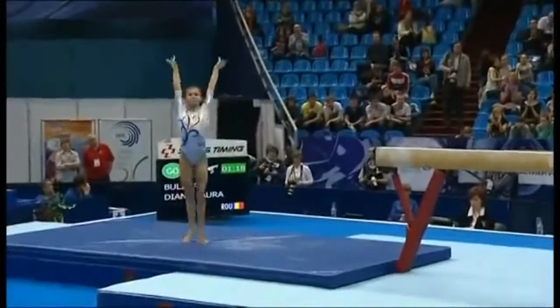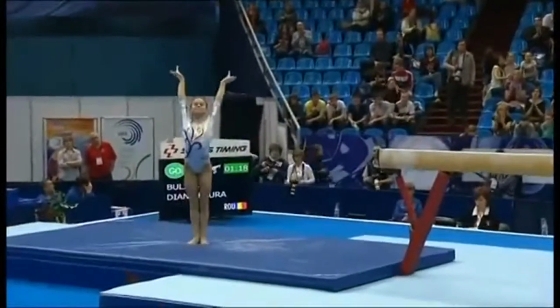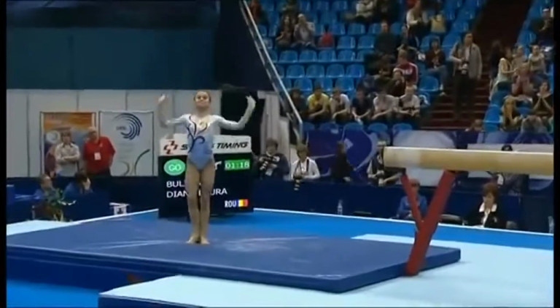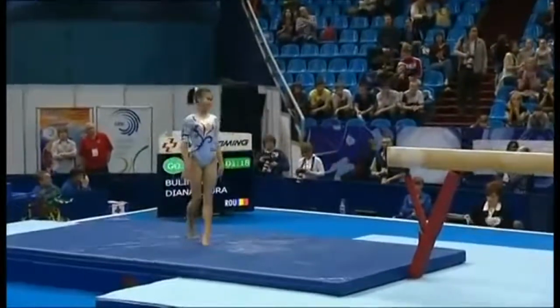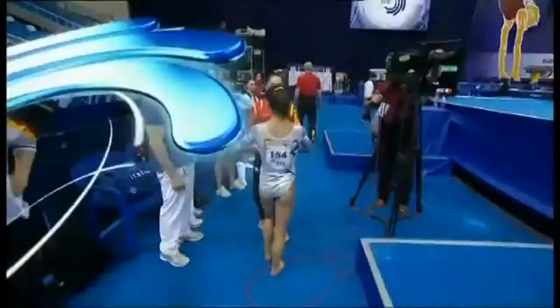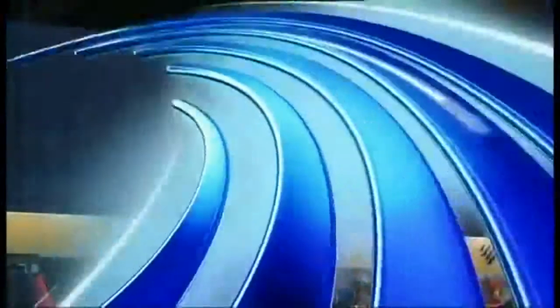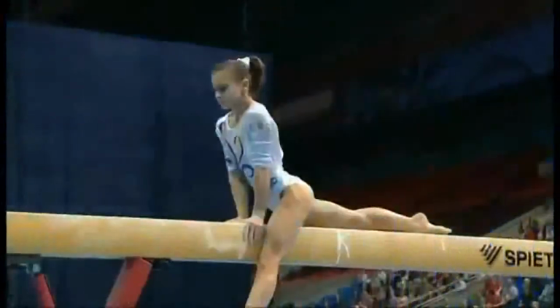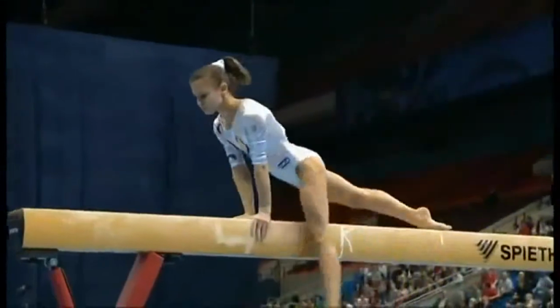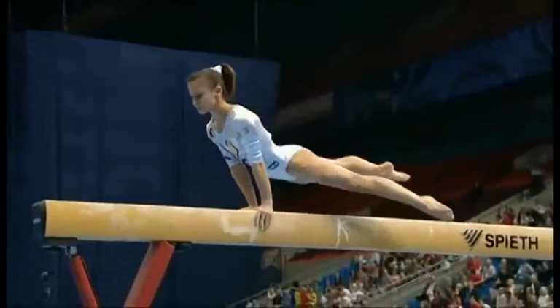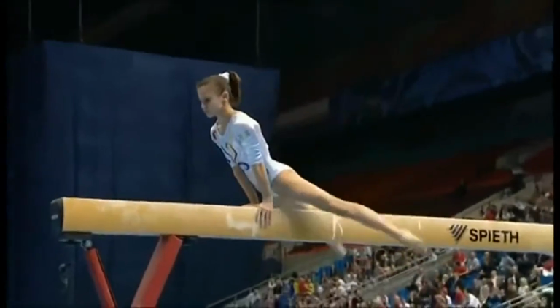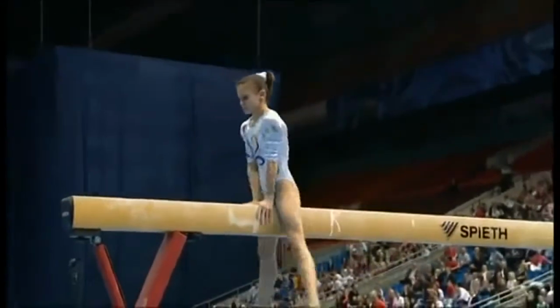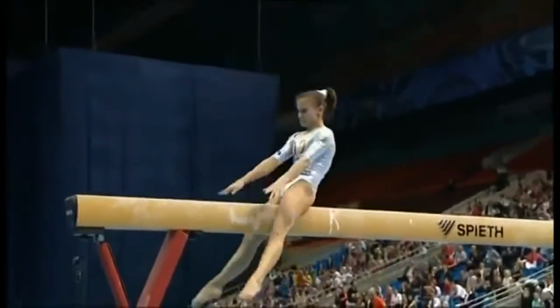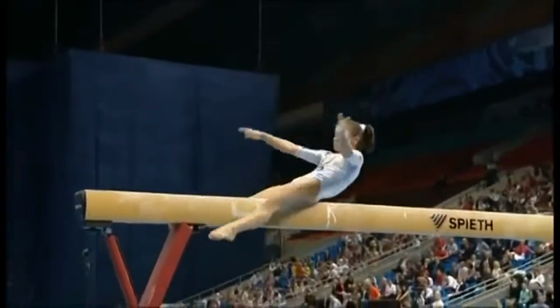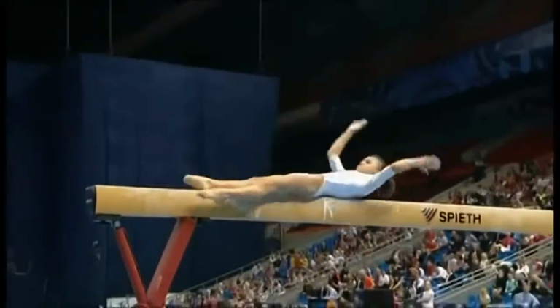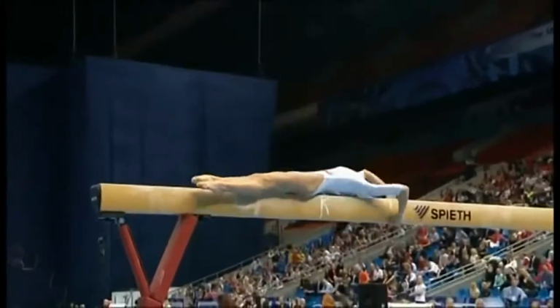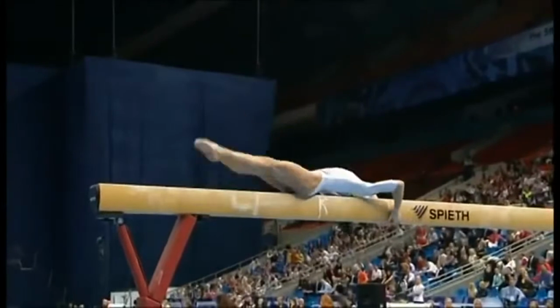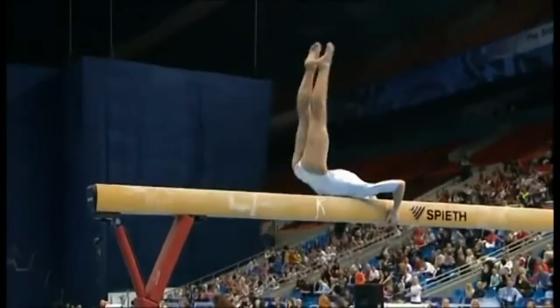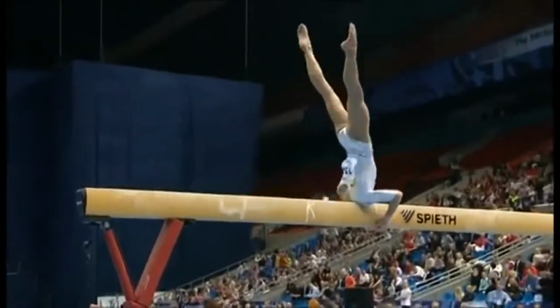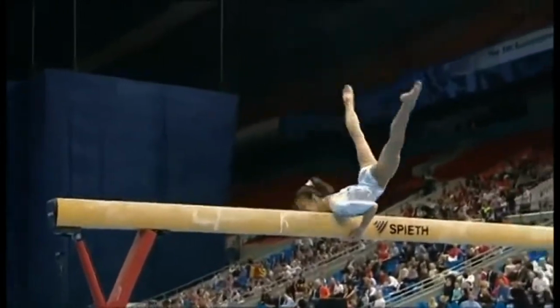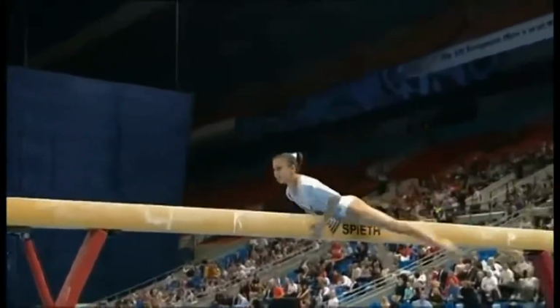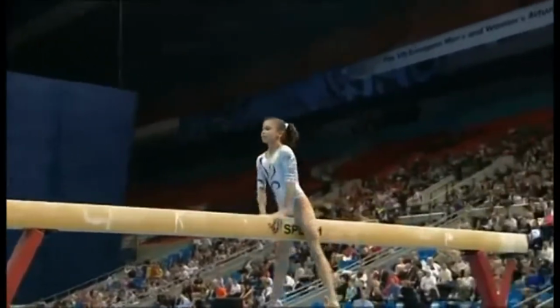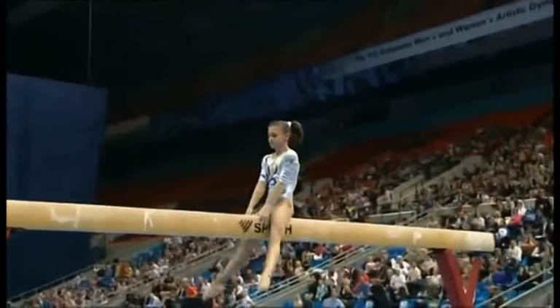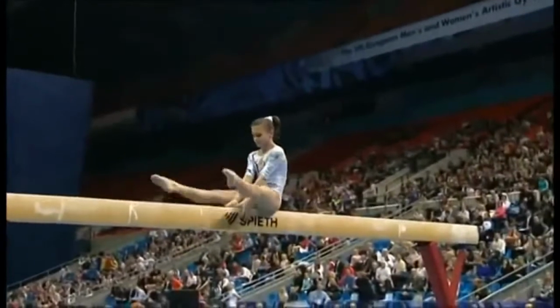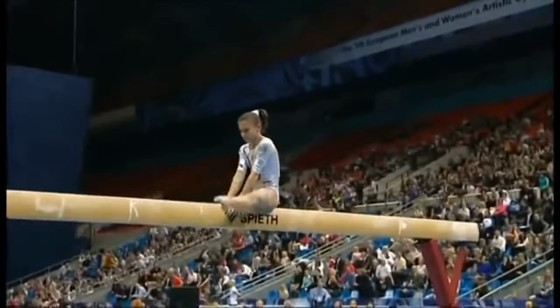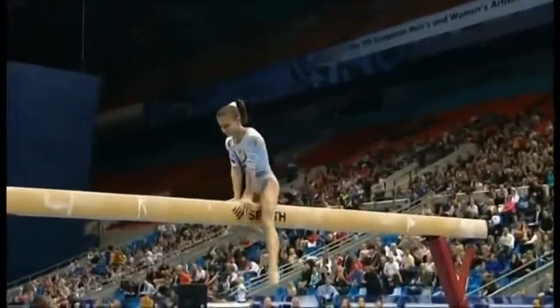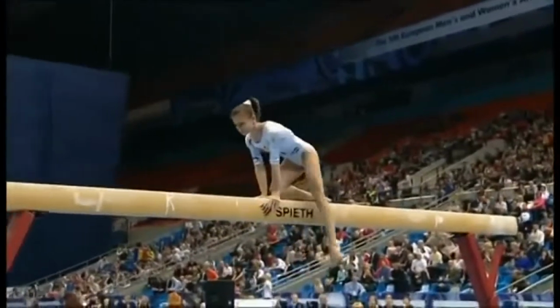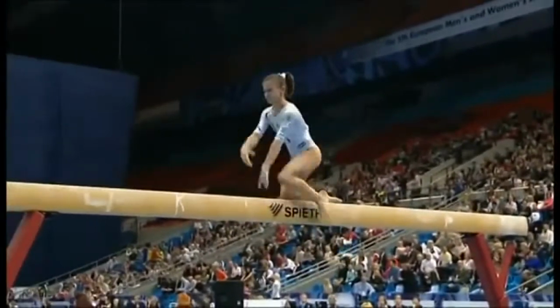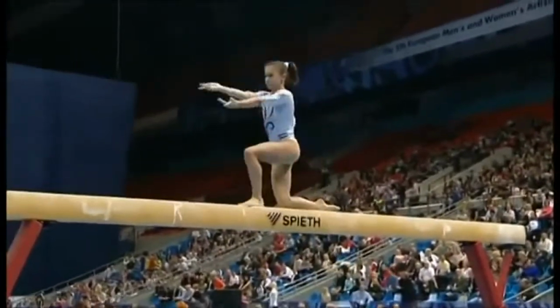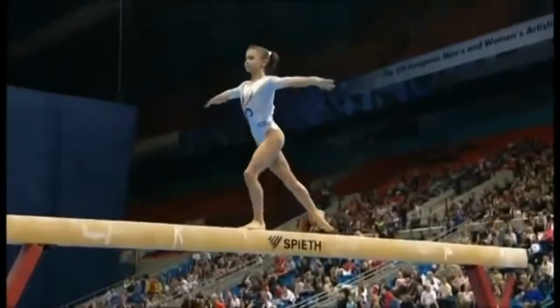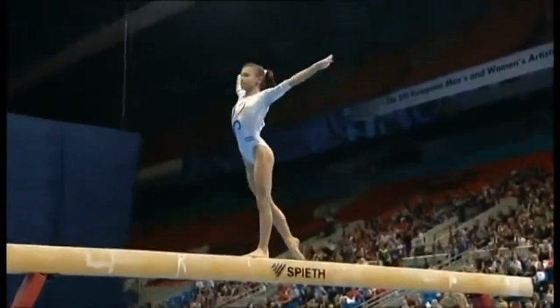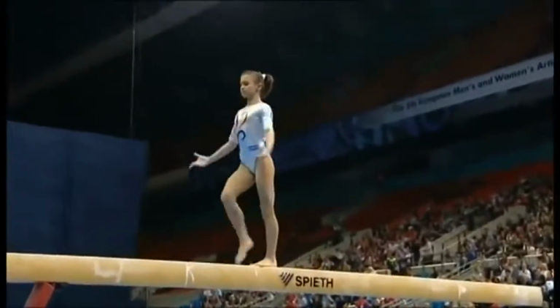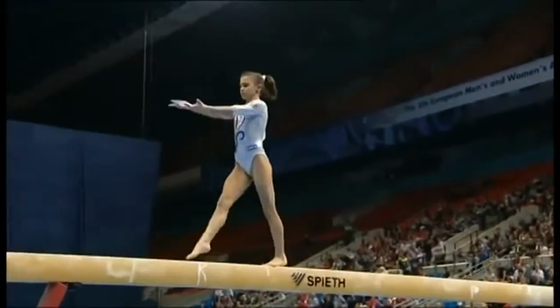Lovely big double pike dismount. The height of the leg, the legs showing great flexibility. Lovely little start at the beginning, Christine. I love that little backward roll — just shows a little bit of flair and originality.